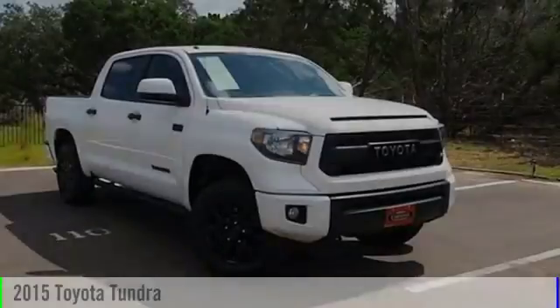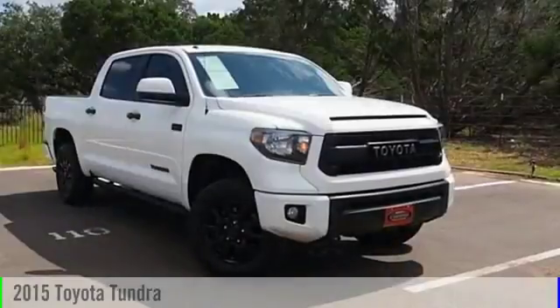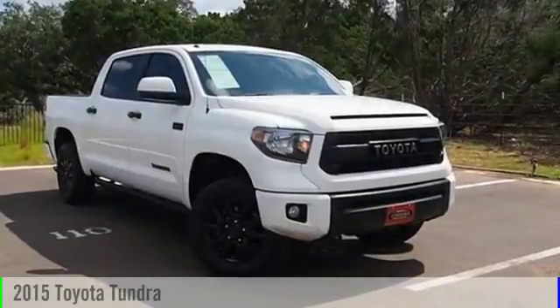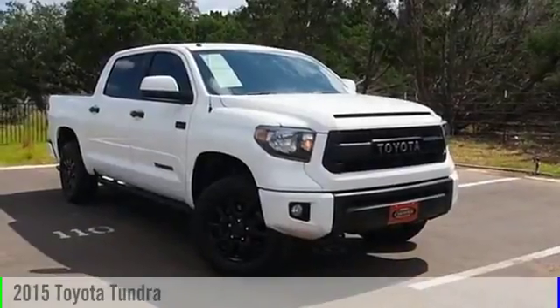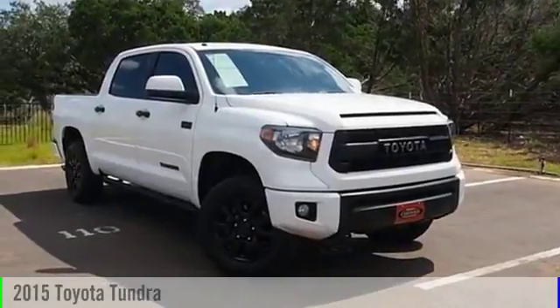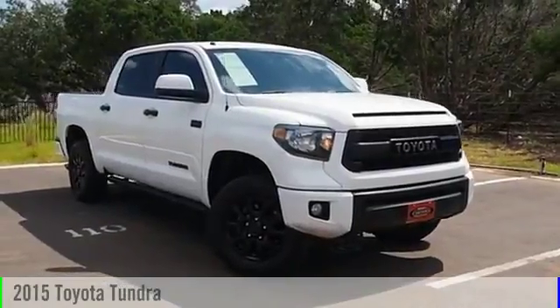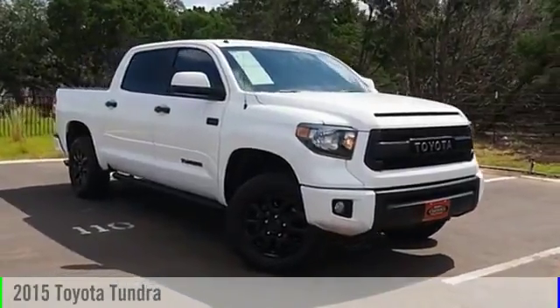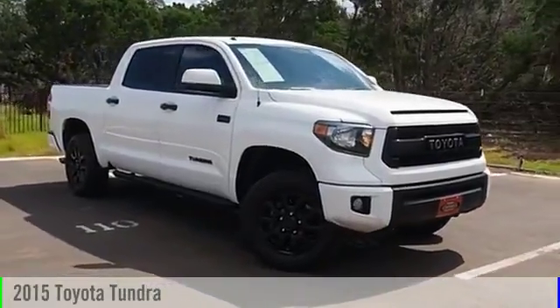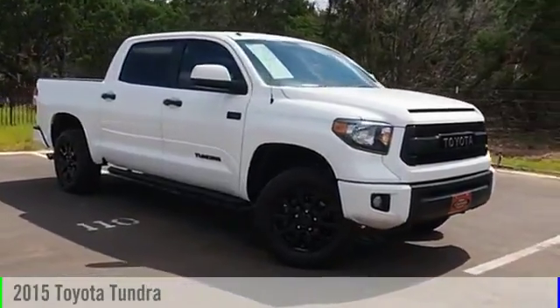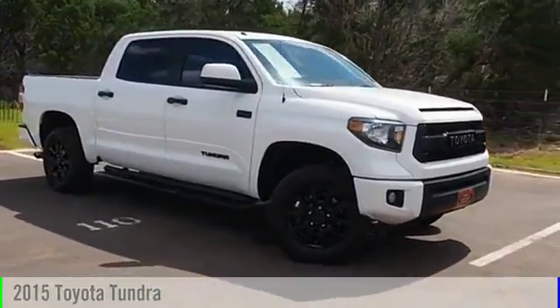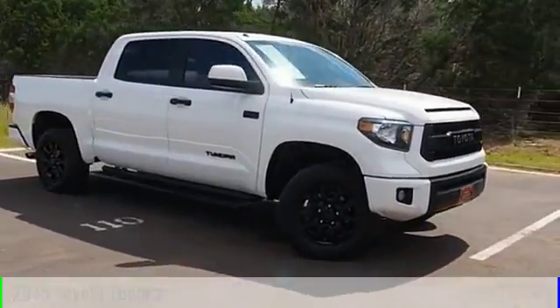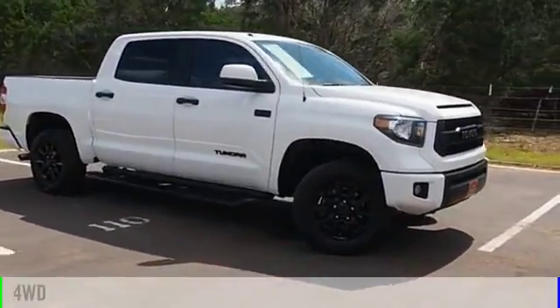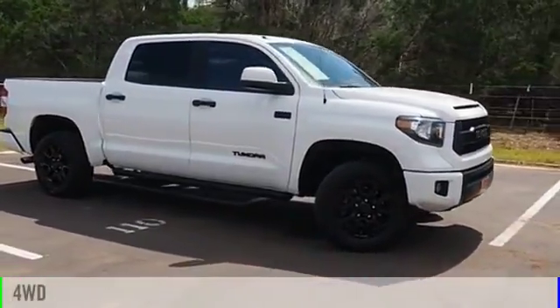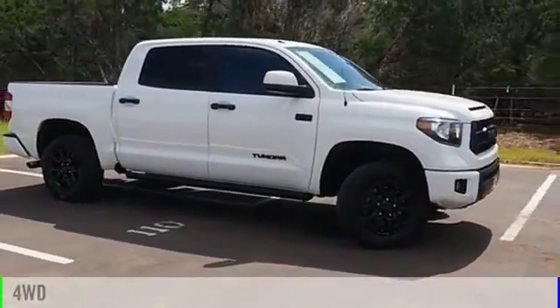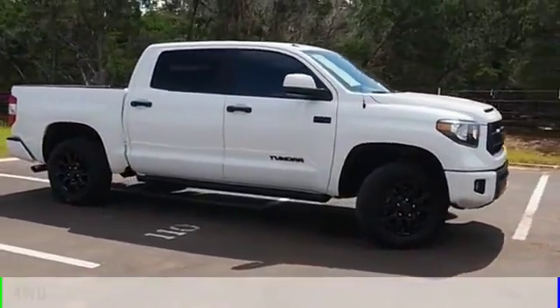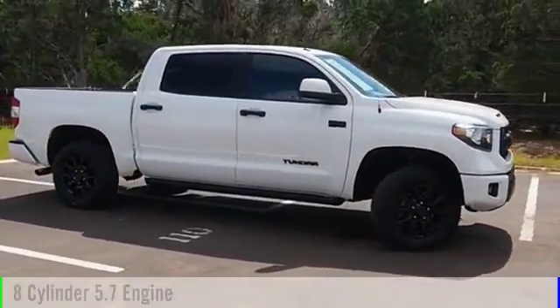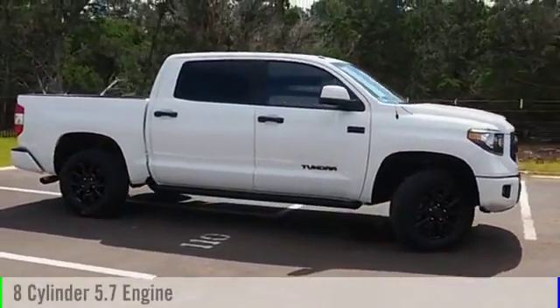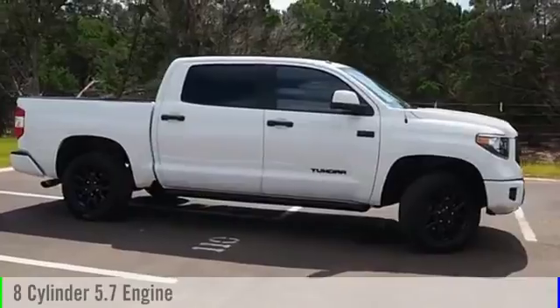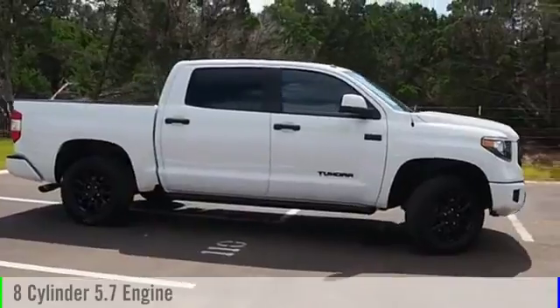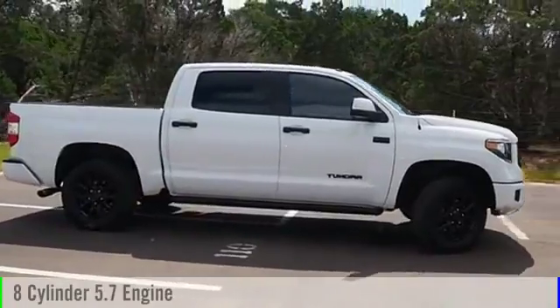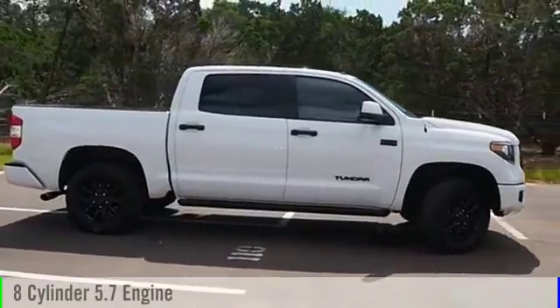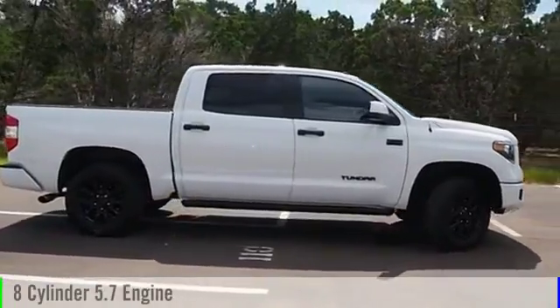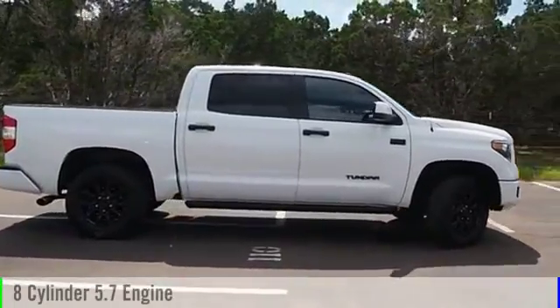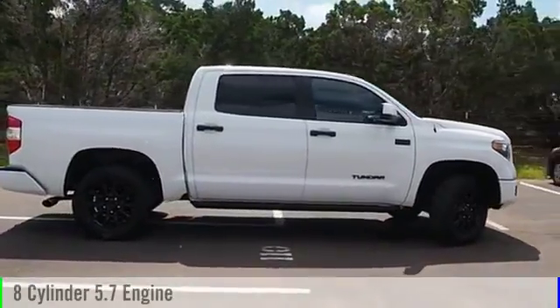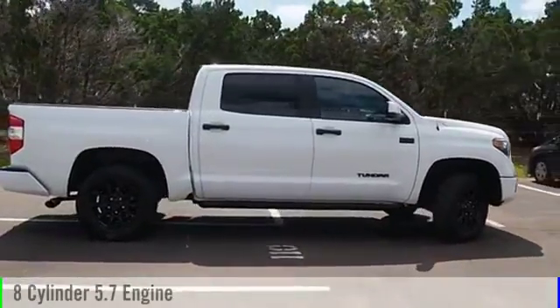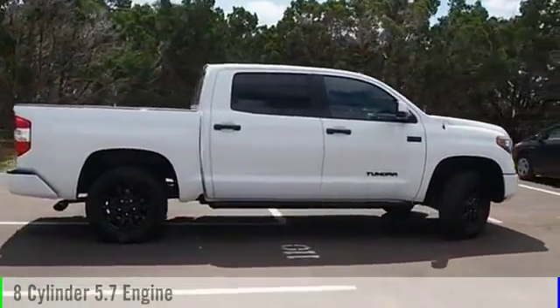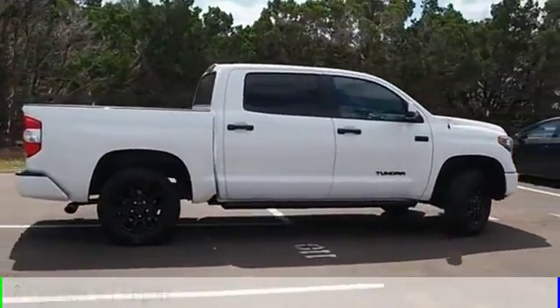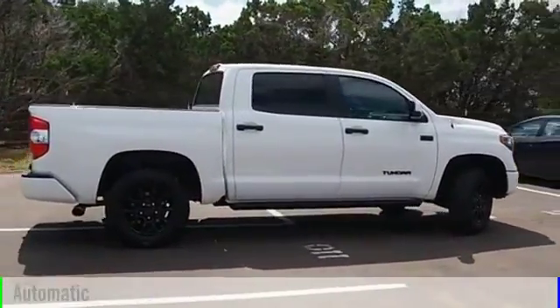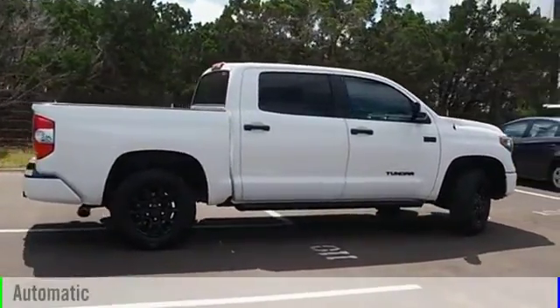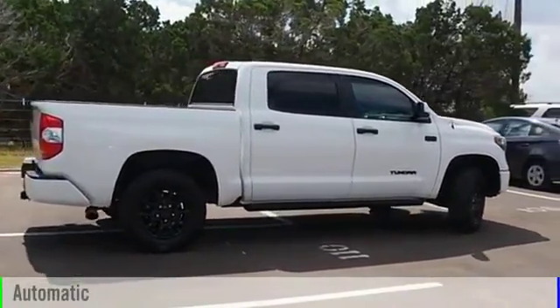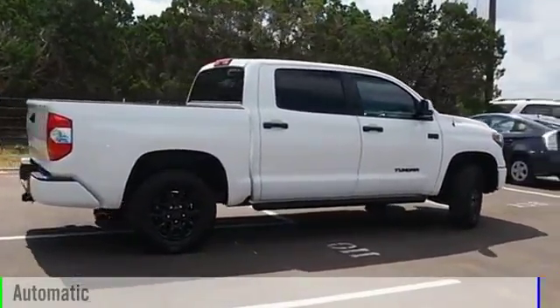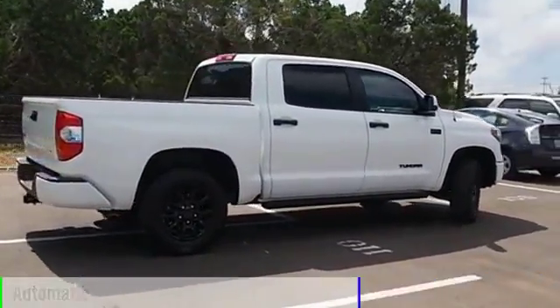2015 Tundra. This vehicle is powered by a four-wheel drive, eight-cylinder, 5.7 liter engine and comes with an automatic transmission.